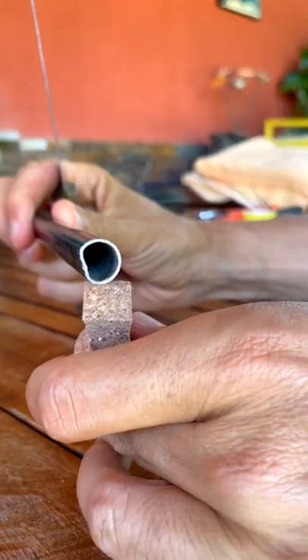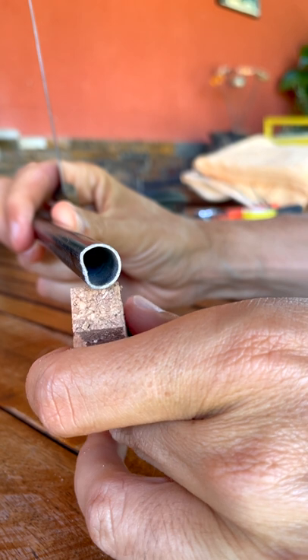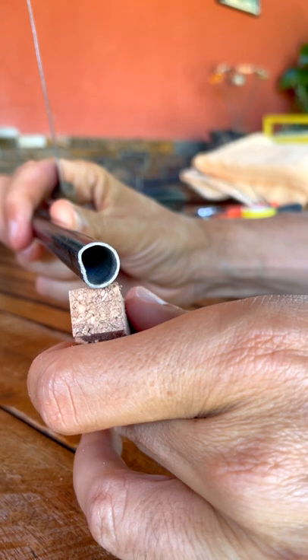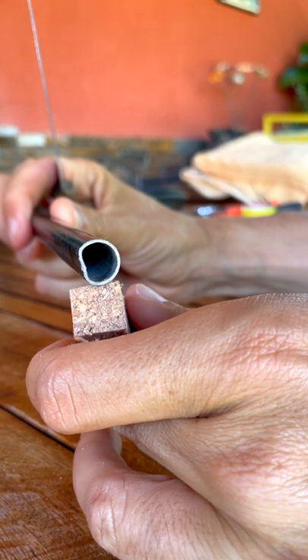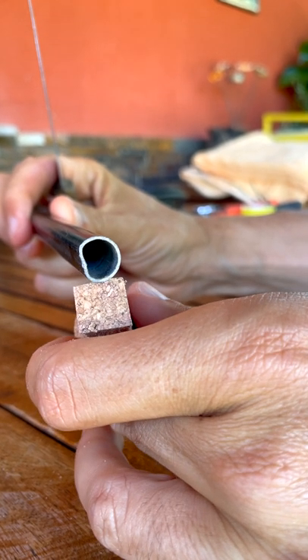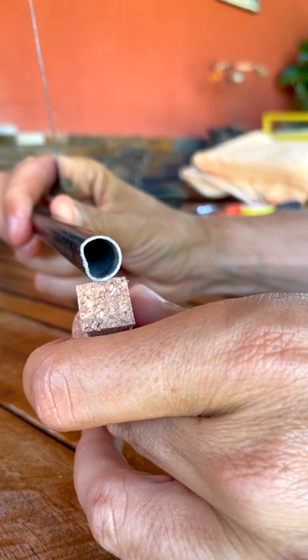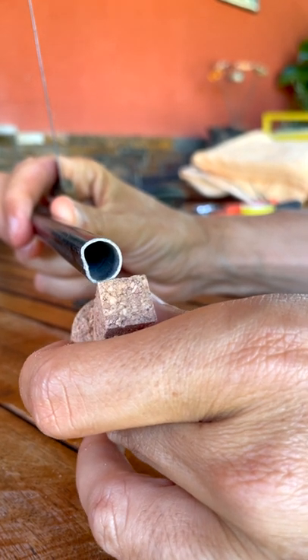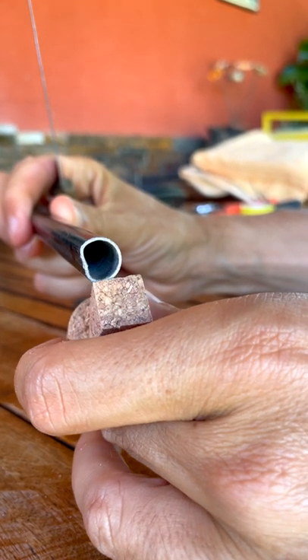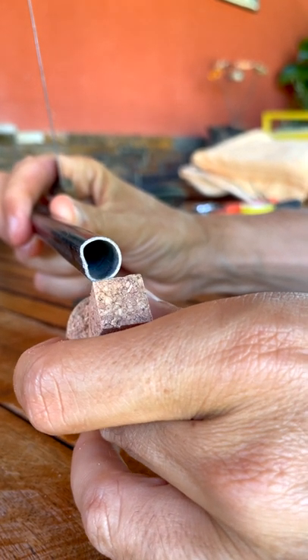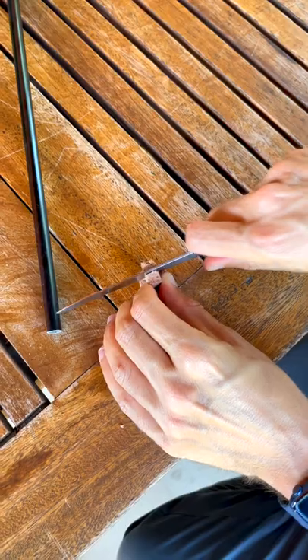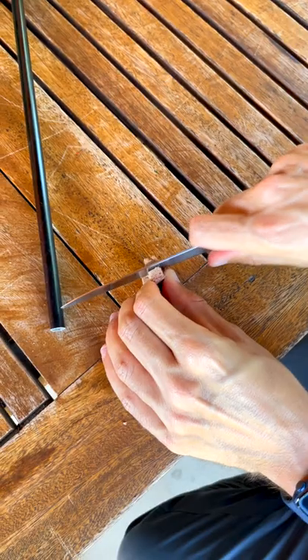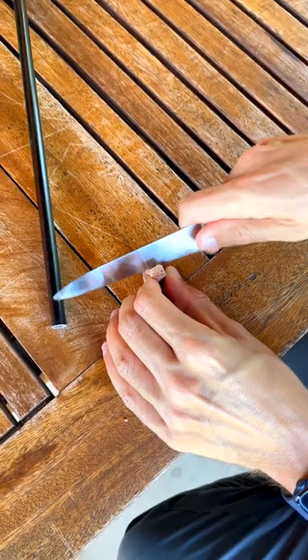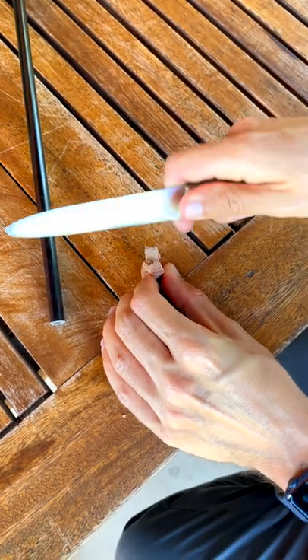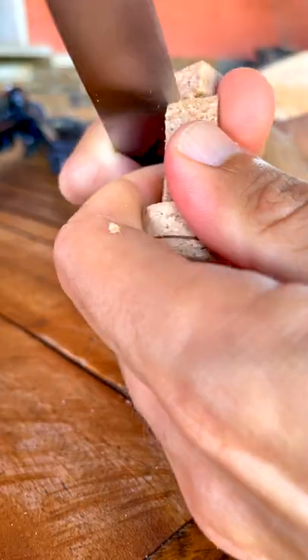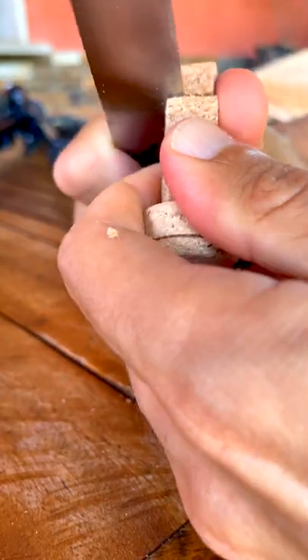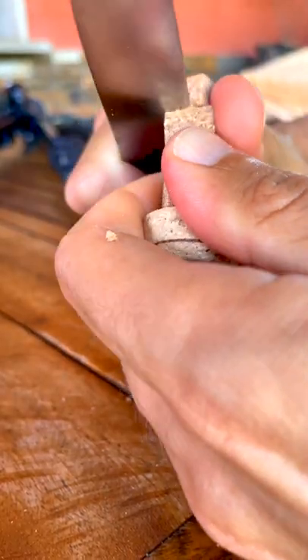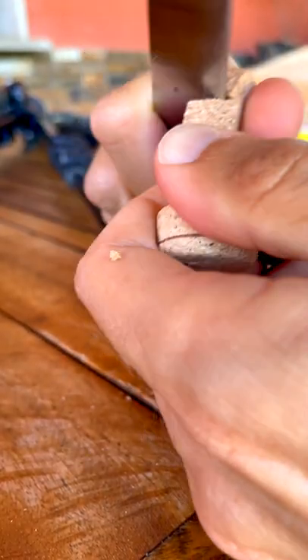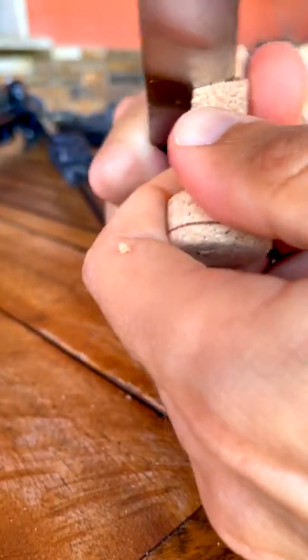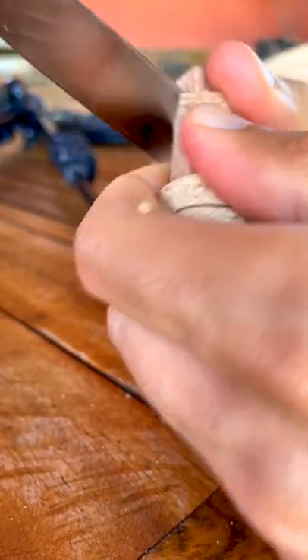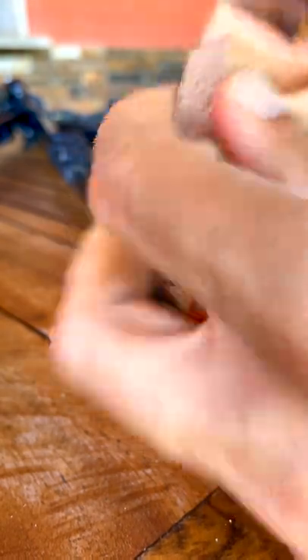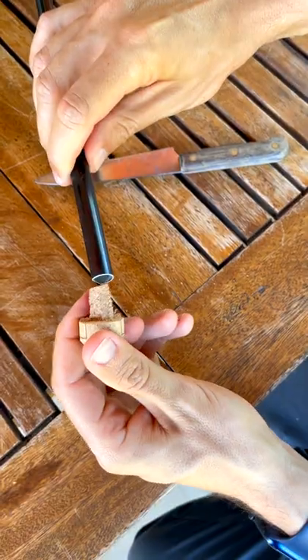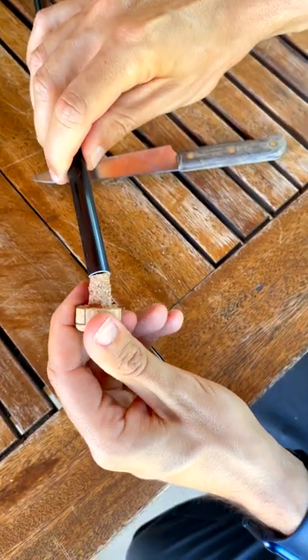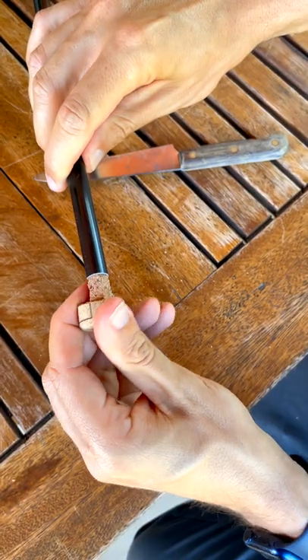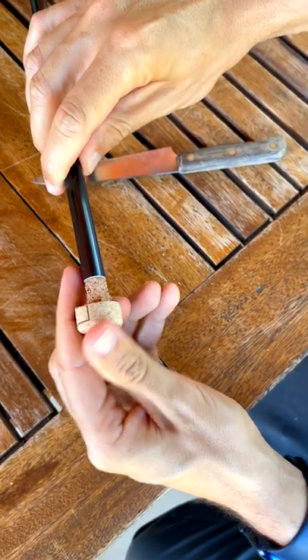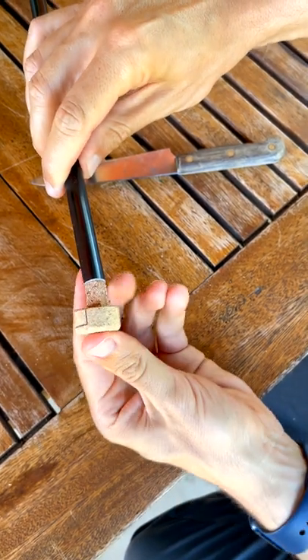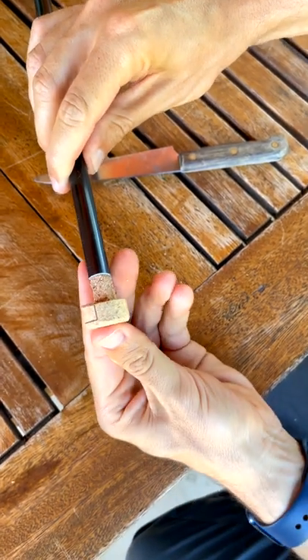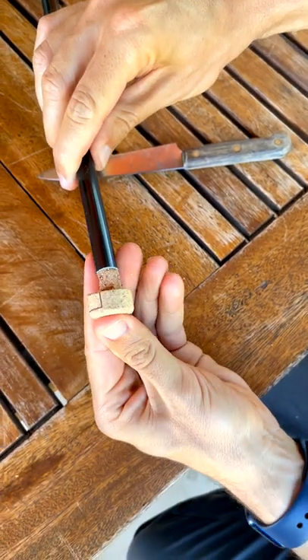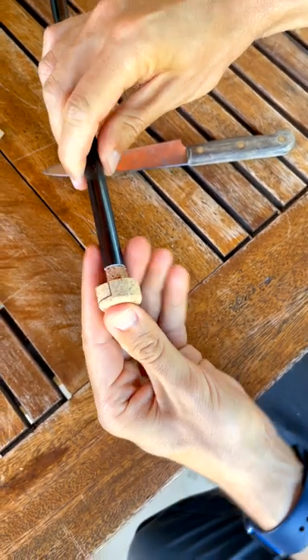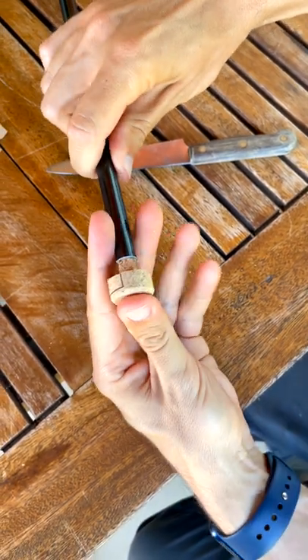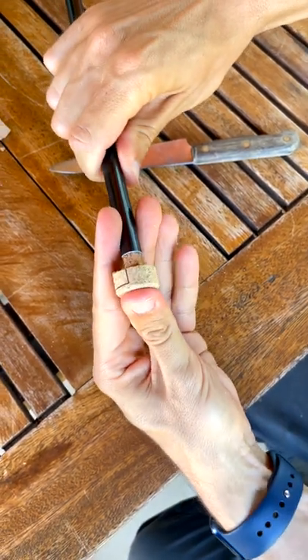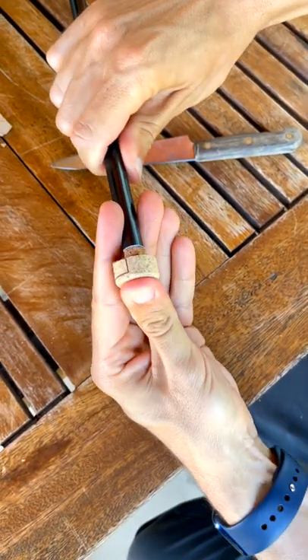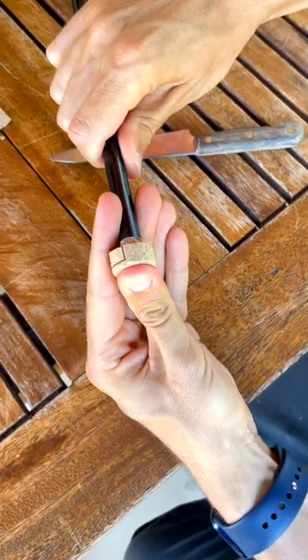Now we have to cut the cork to the shape of the tripod, and also make it shorter. It should be tight, so you'll have to push it to get it inside.